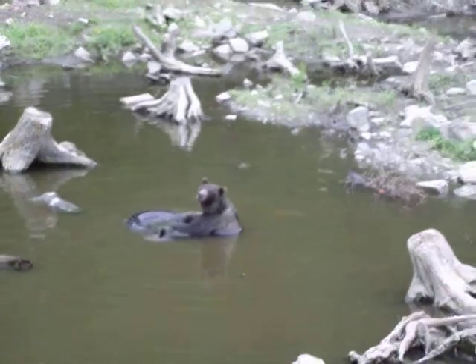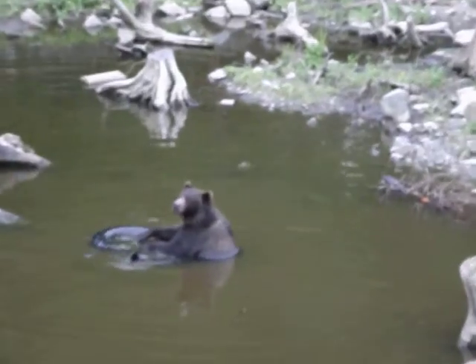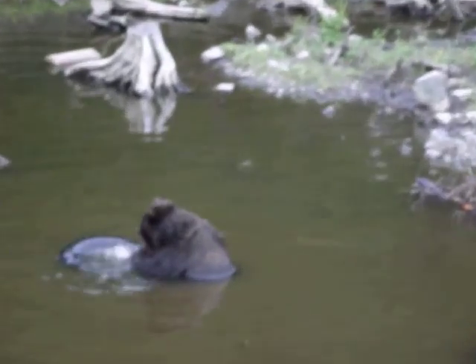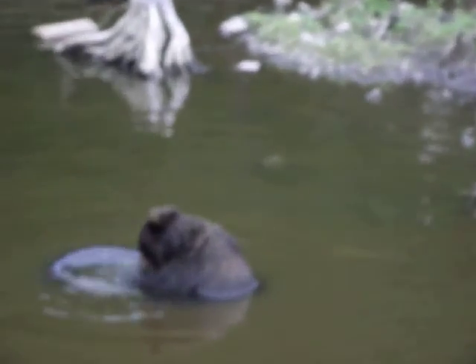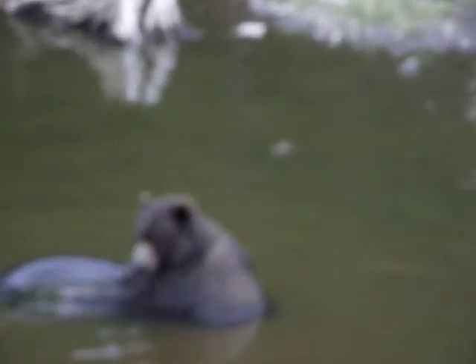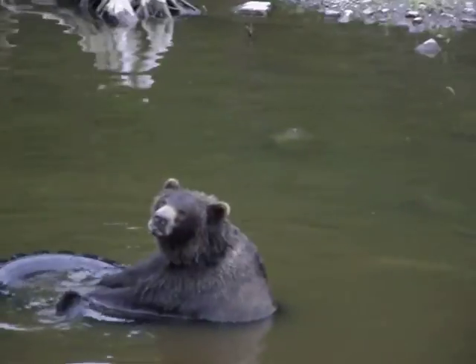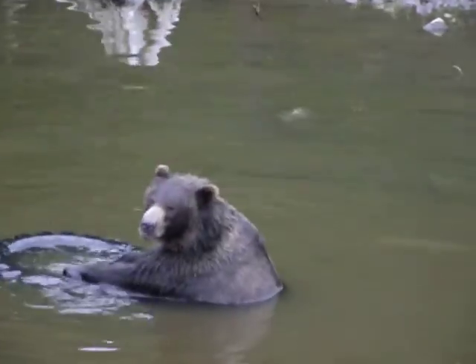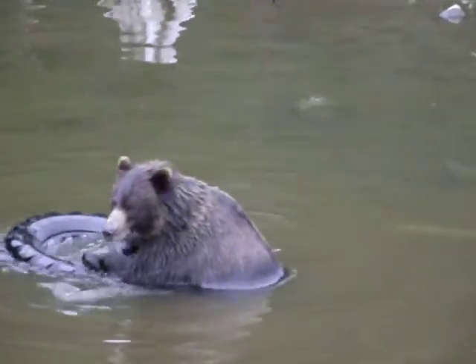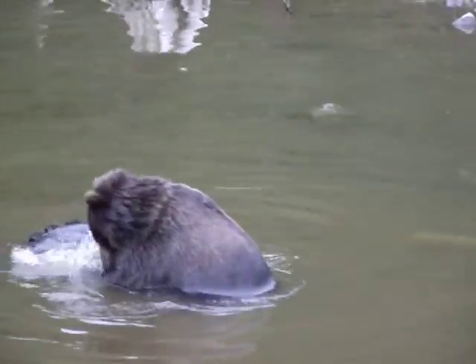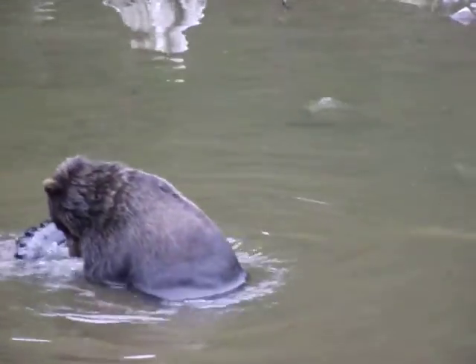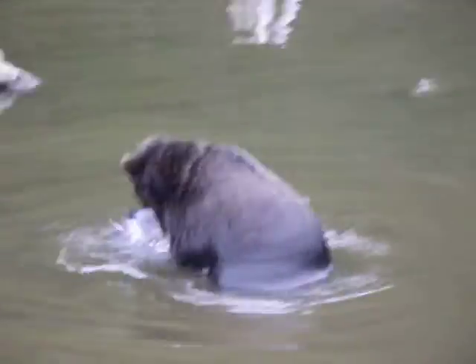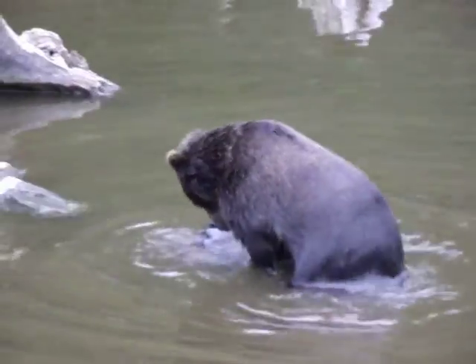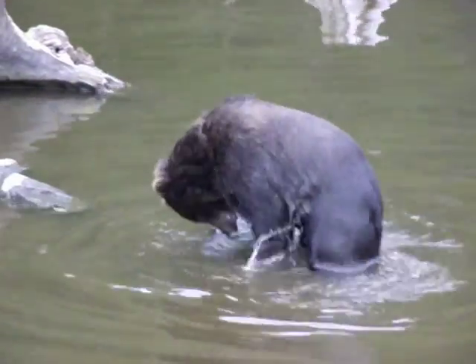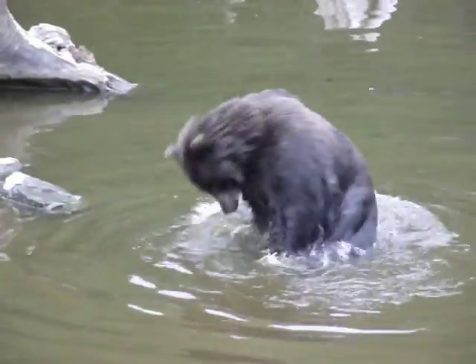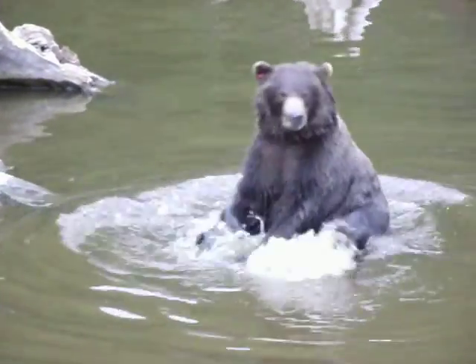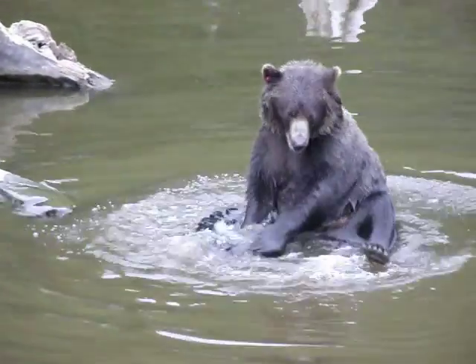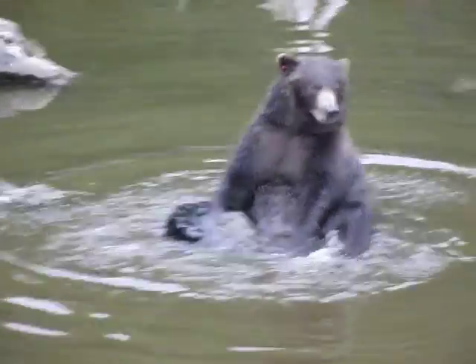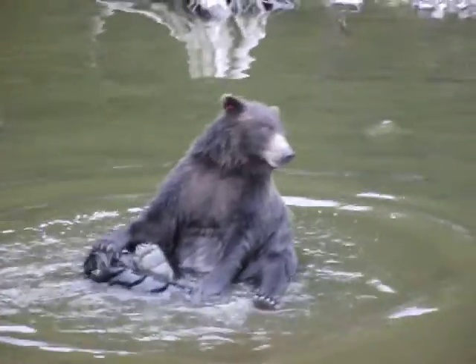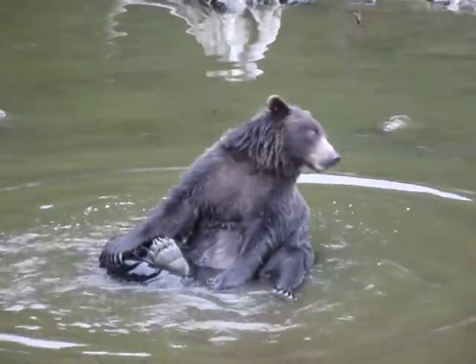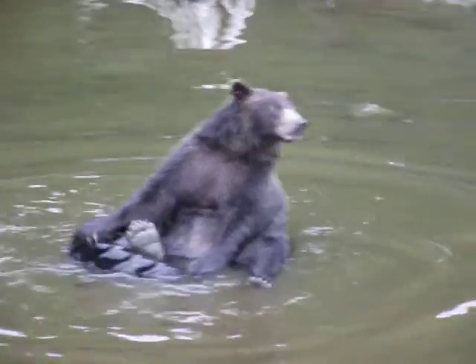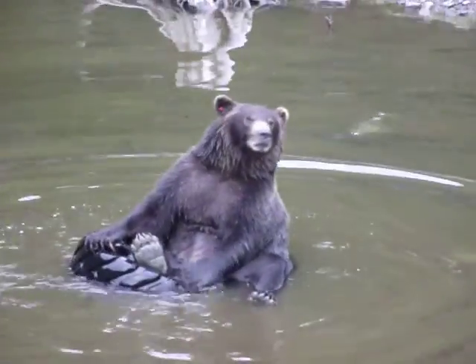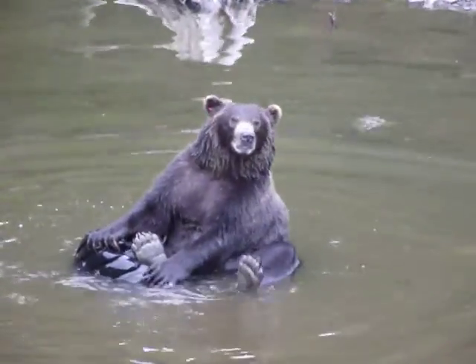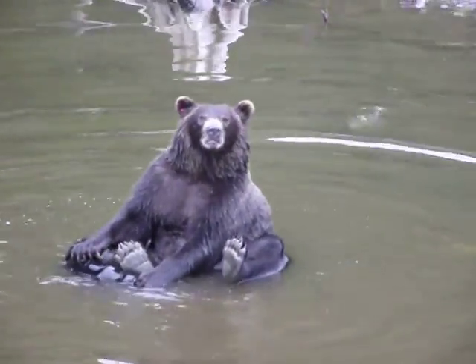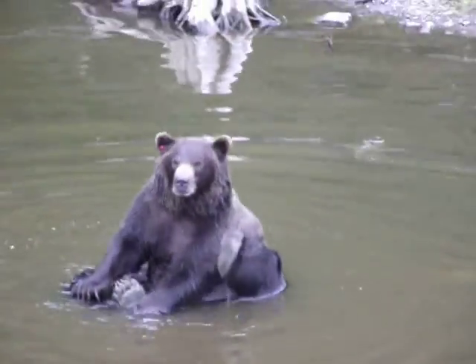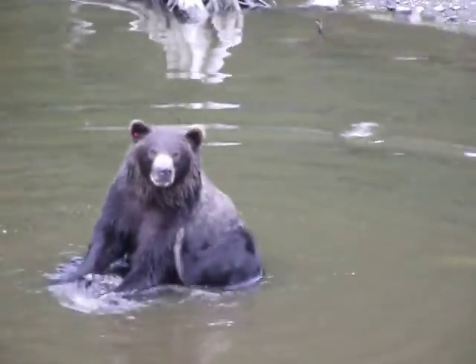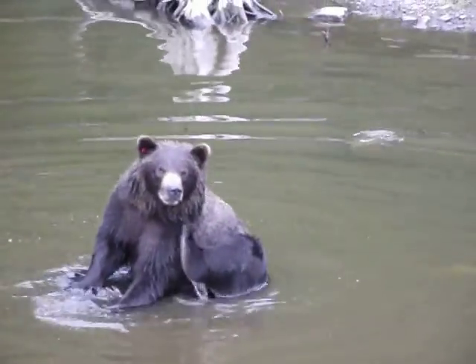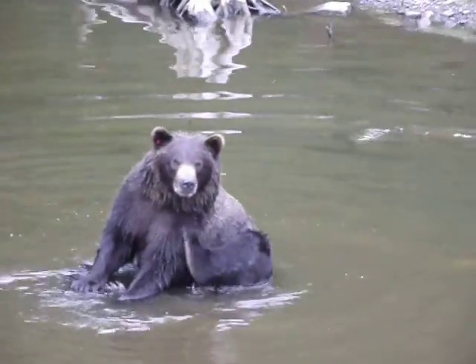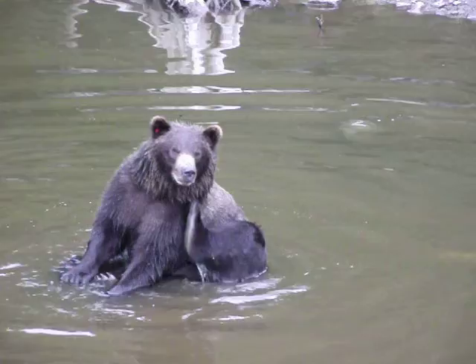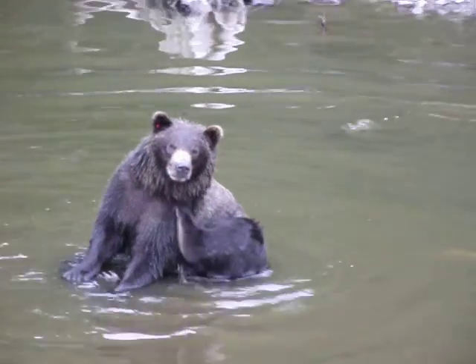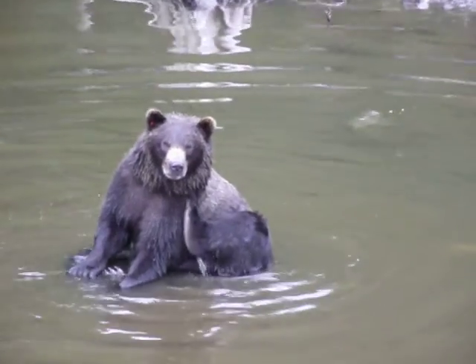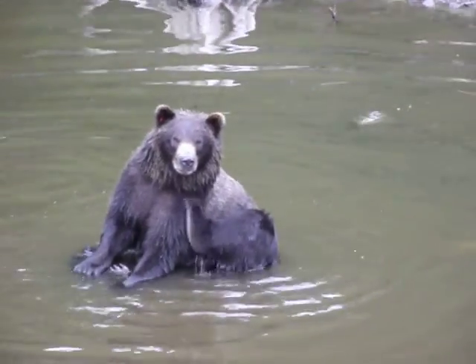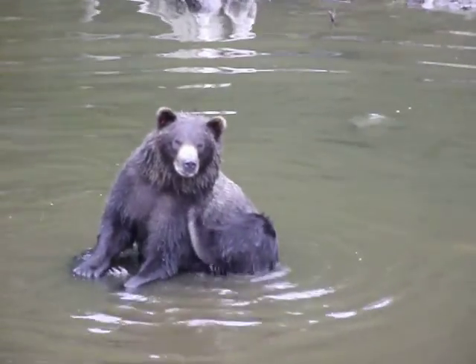Now remember, these little cubs have legs about six inches long. Their mother has a two-and-a-half-foot stride. So it's very difficult for them to keep up with her. But if they fall too far behind, if they get abandoned, they will die very, very soon.